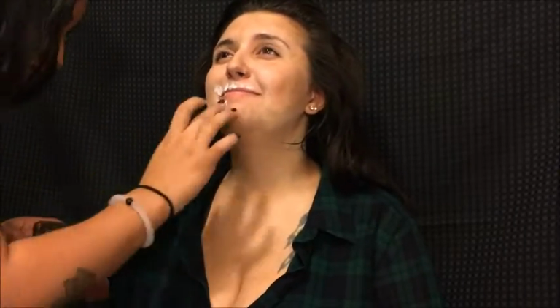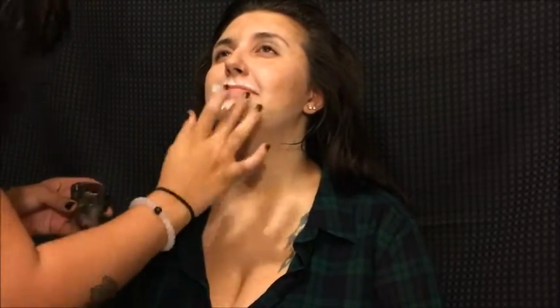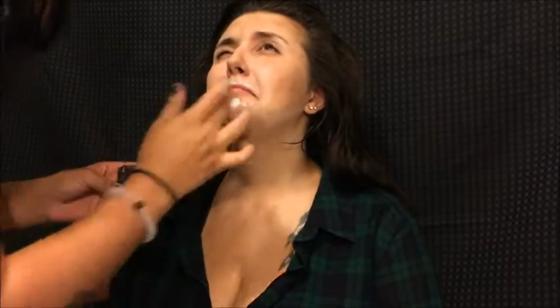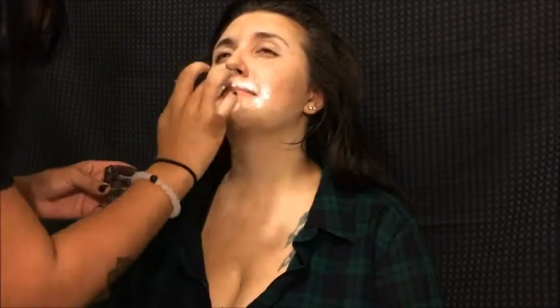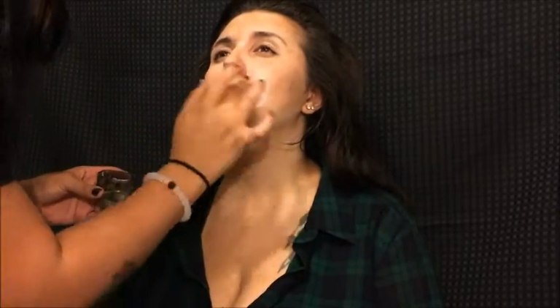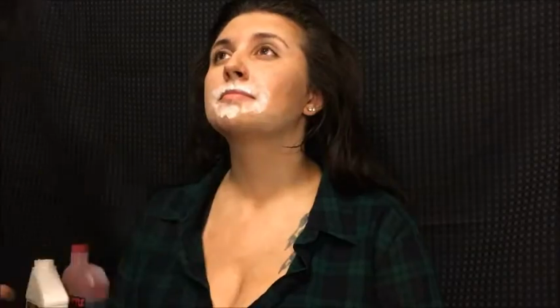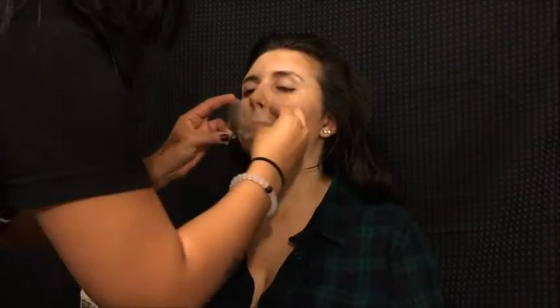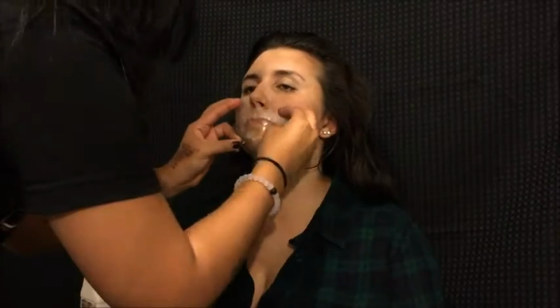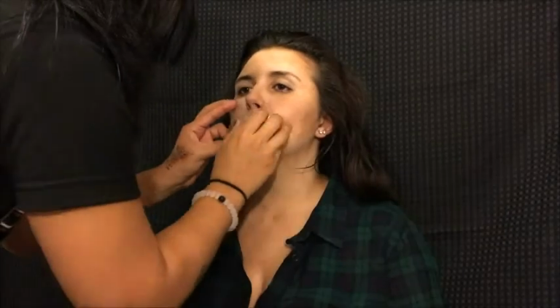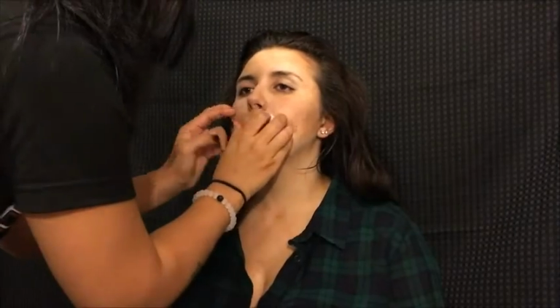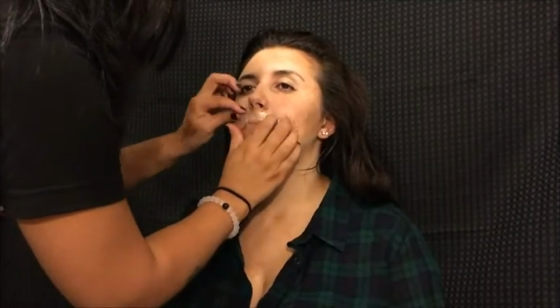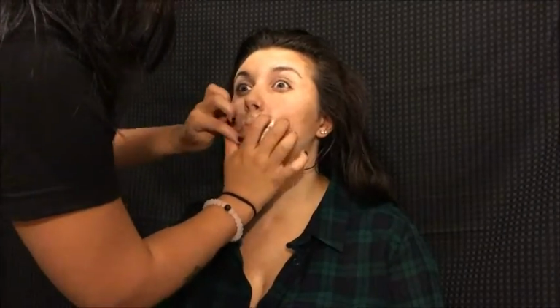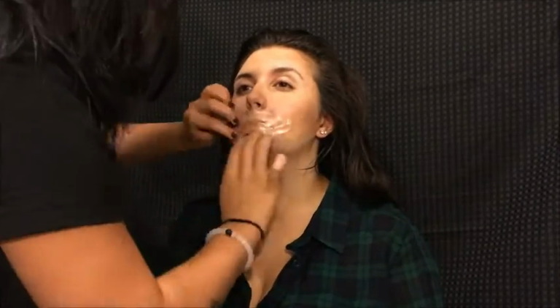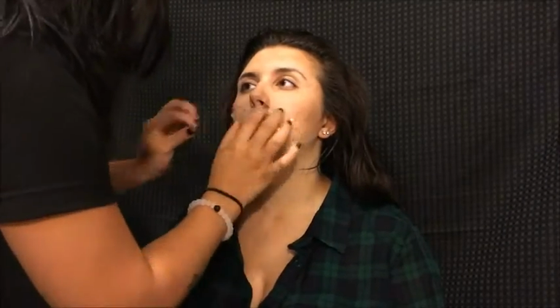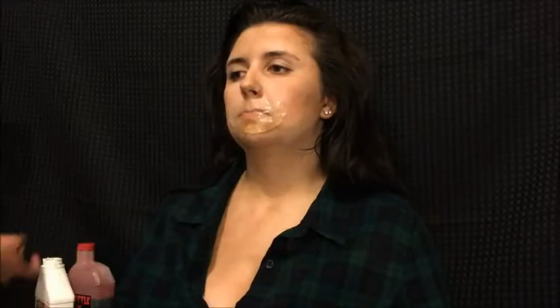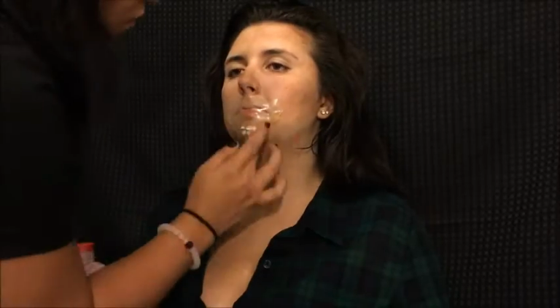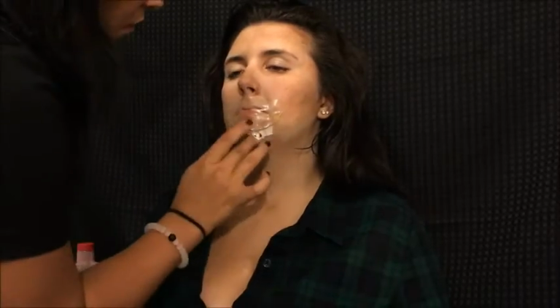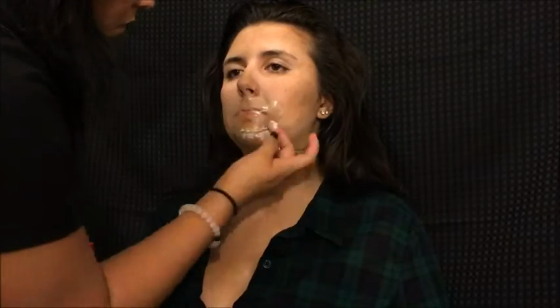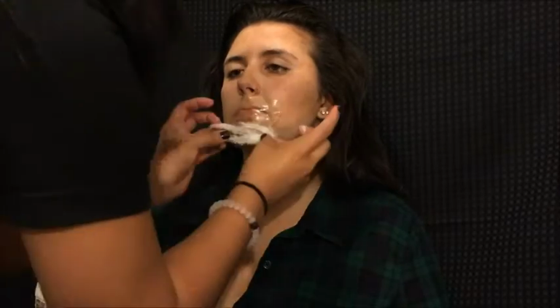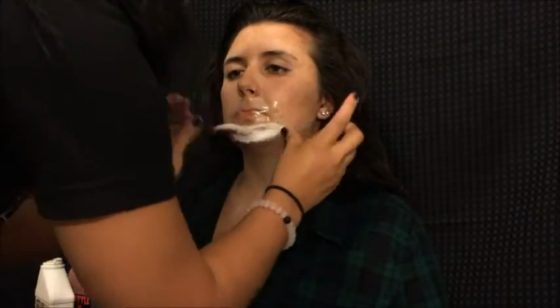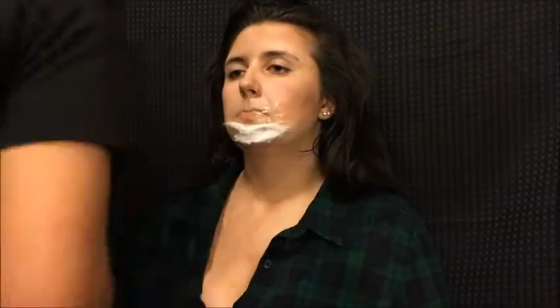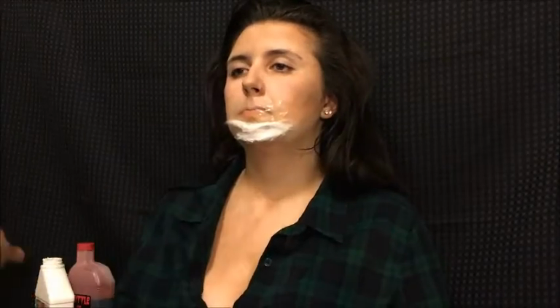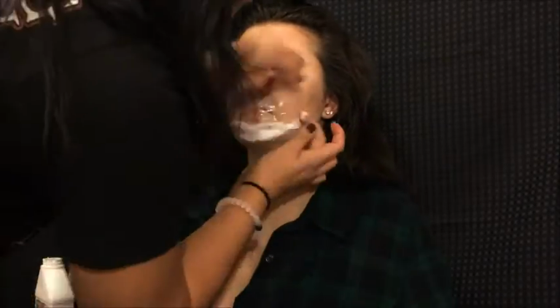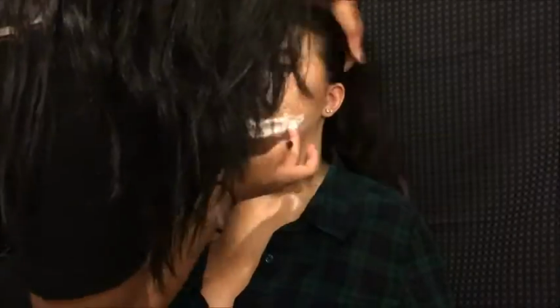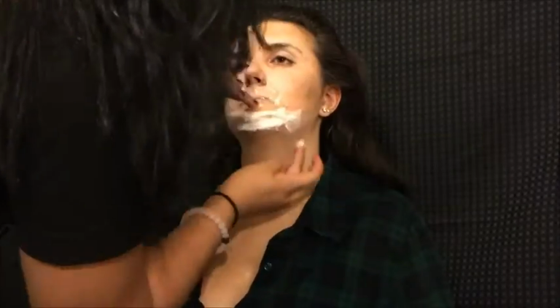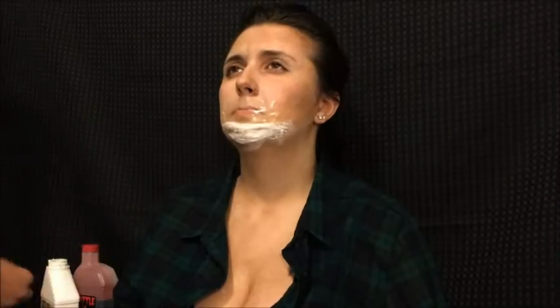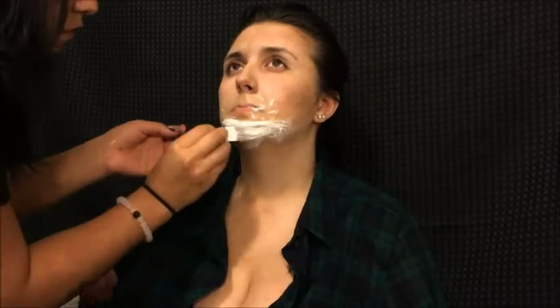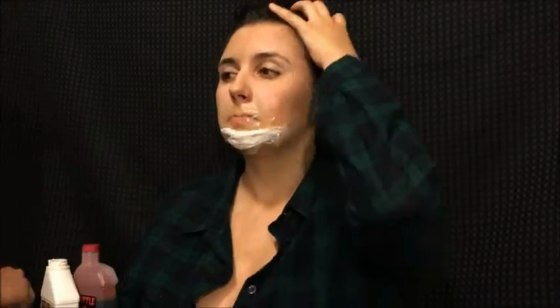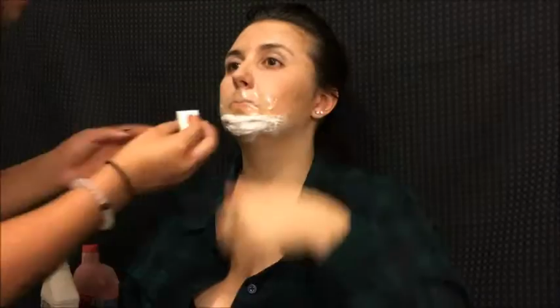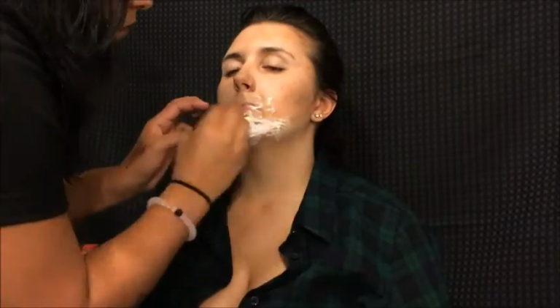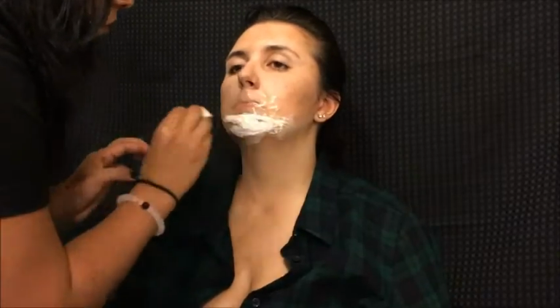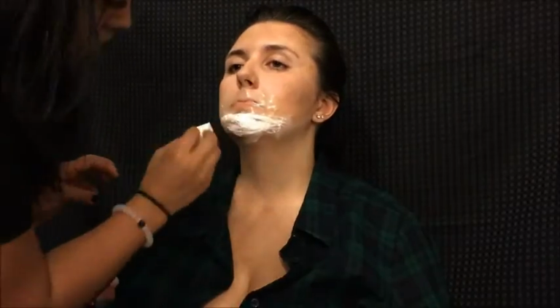I told her that liquid latex smells like crap and she didn't believe me until I put it on her face. I used some extra gelatin I had left over from another look, microwaved it again, and then started to flatten it out.